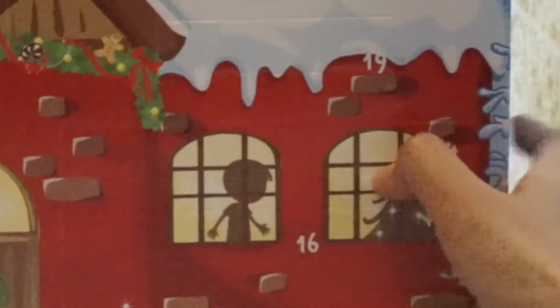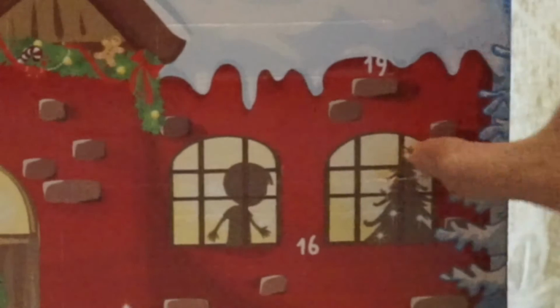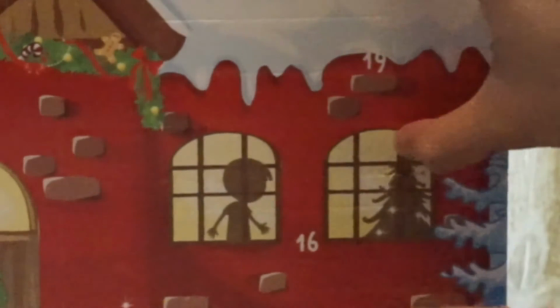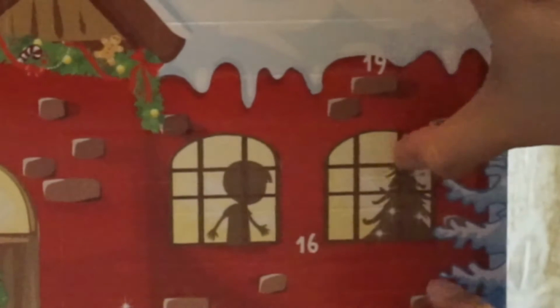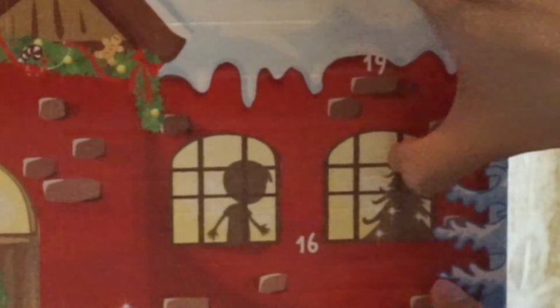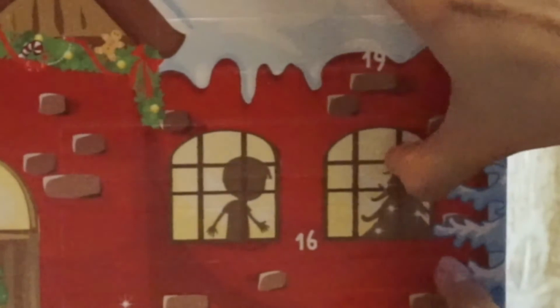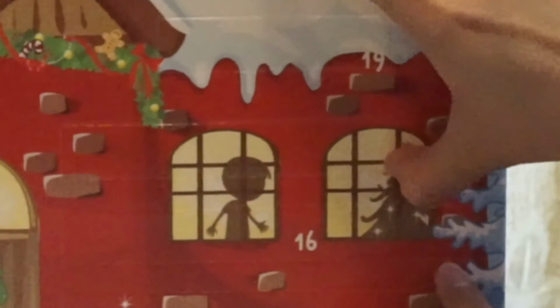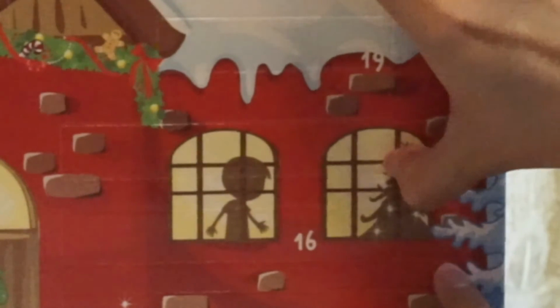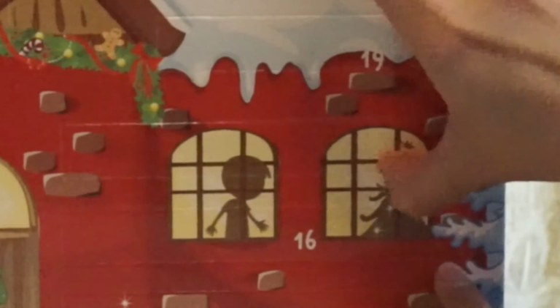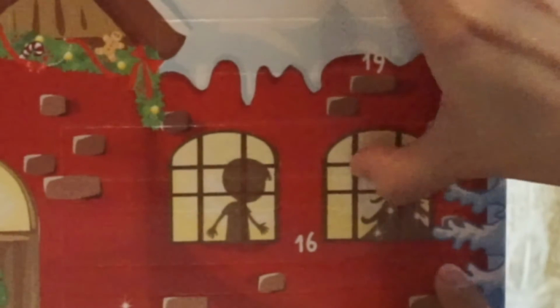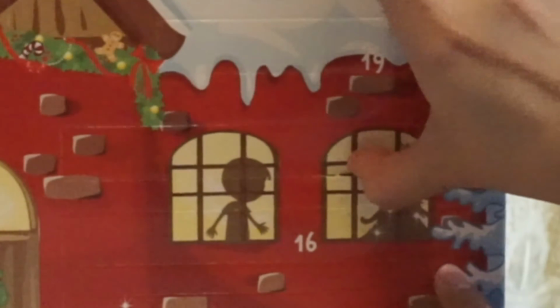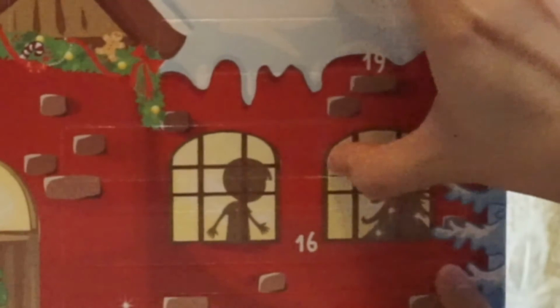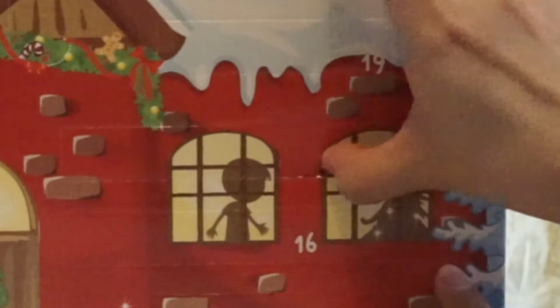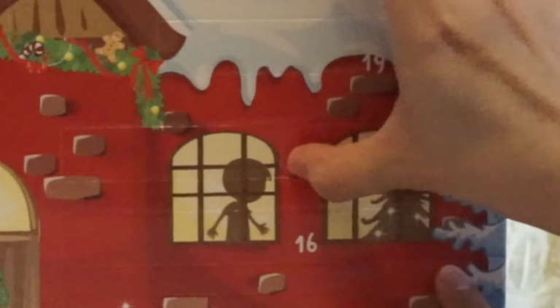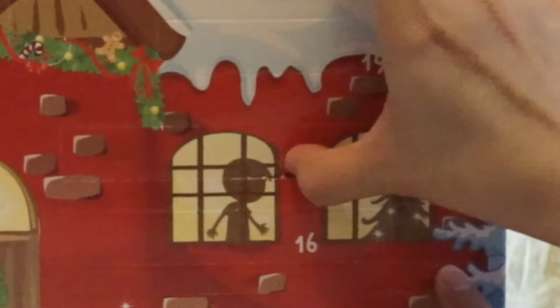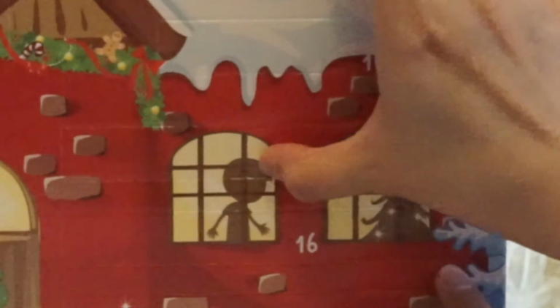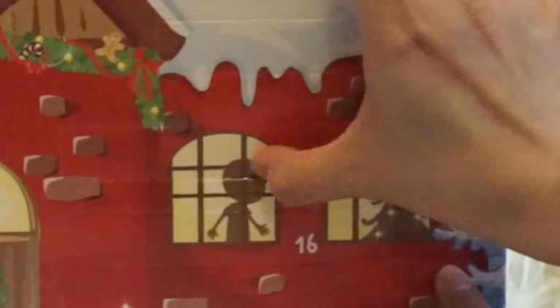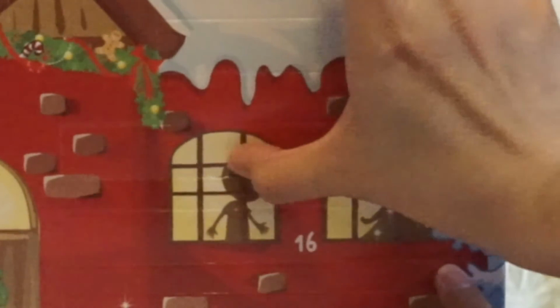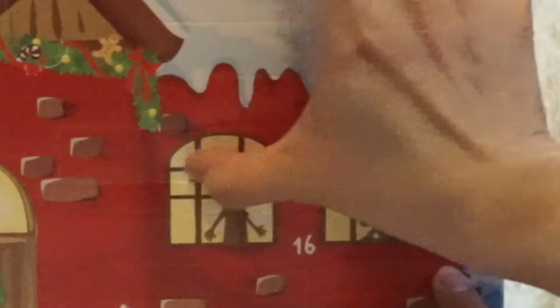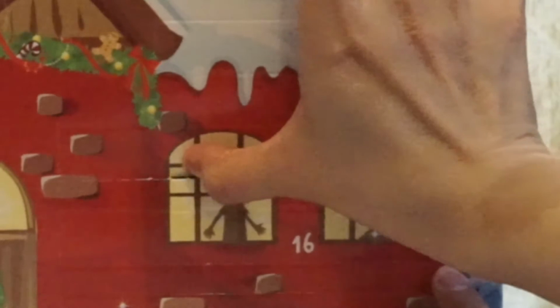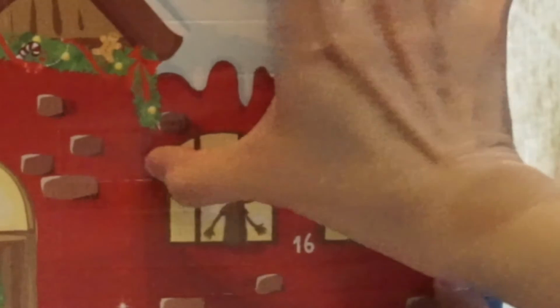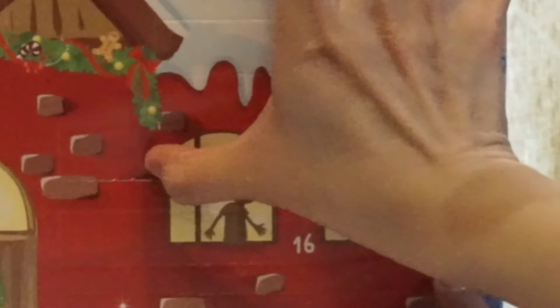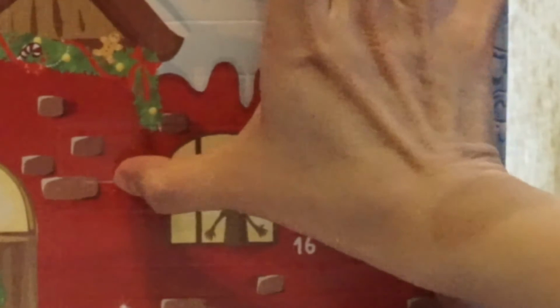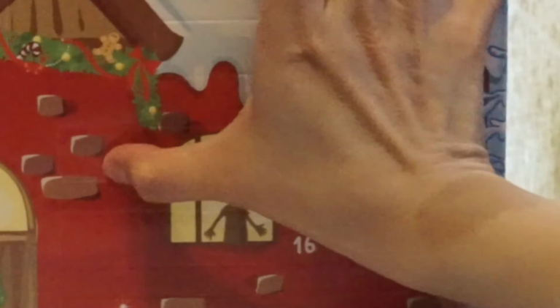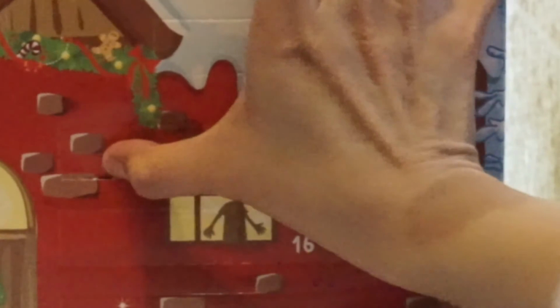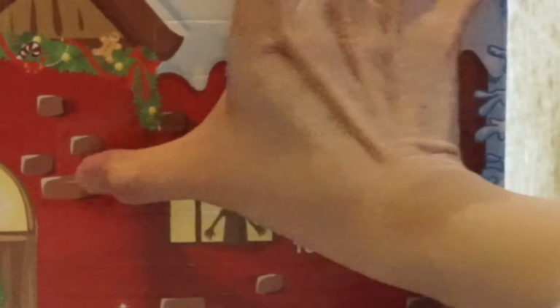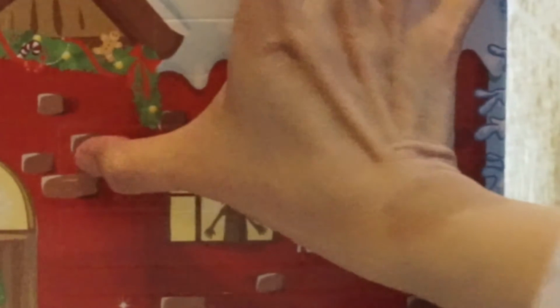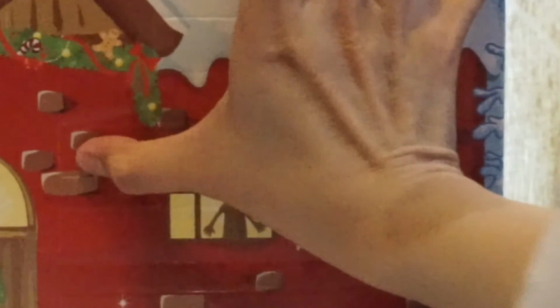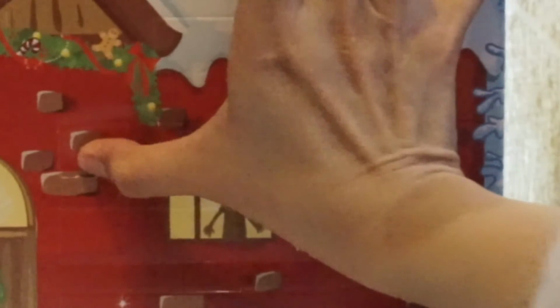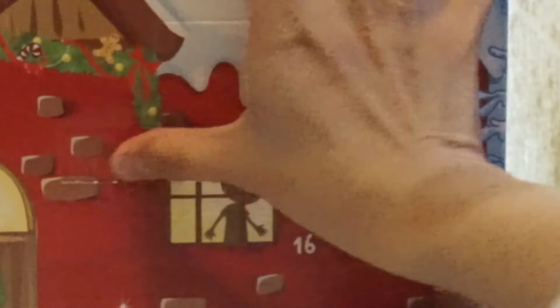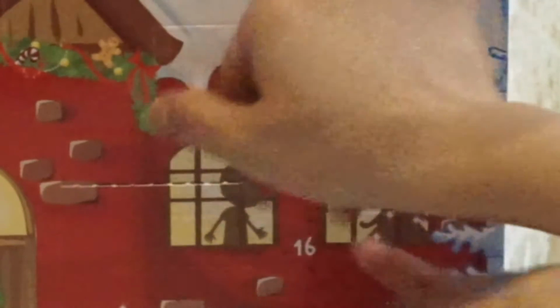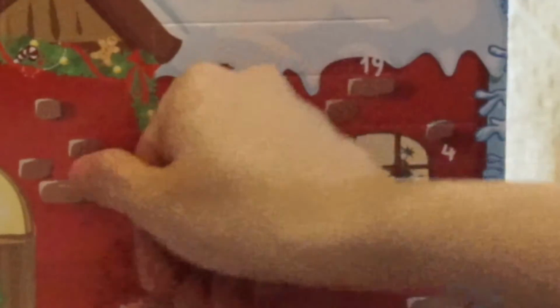I guess there is a boy inside there. This looks like a long one. It might be another train track. What do you think?